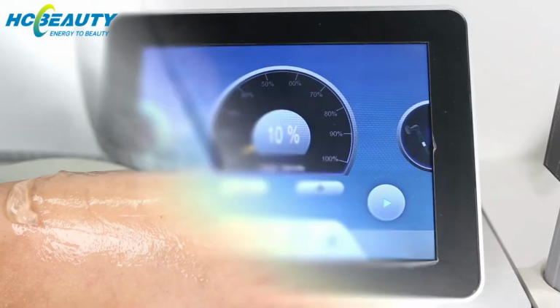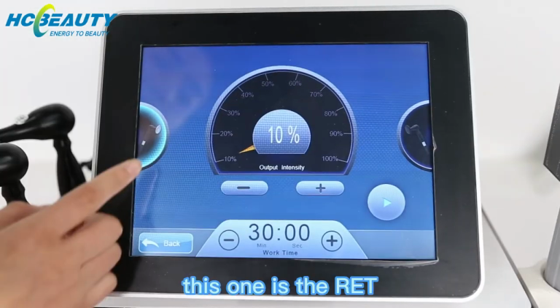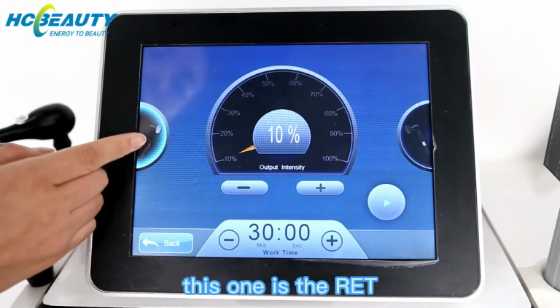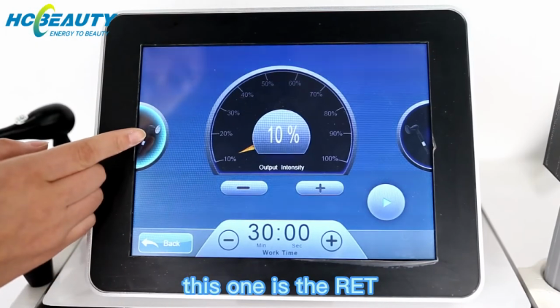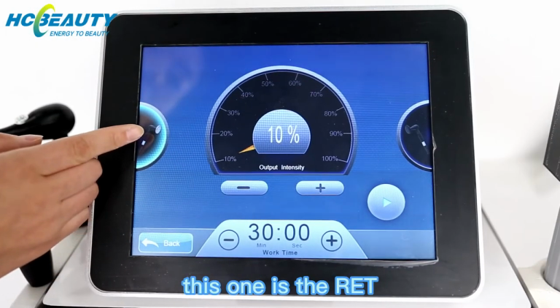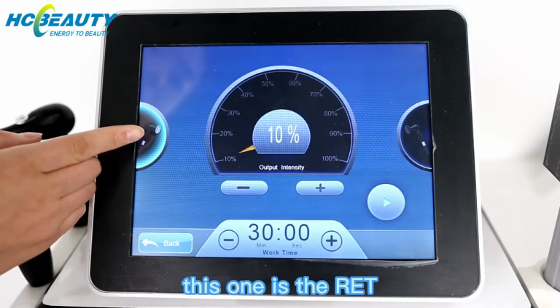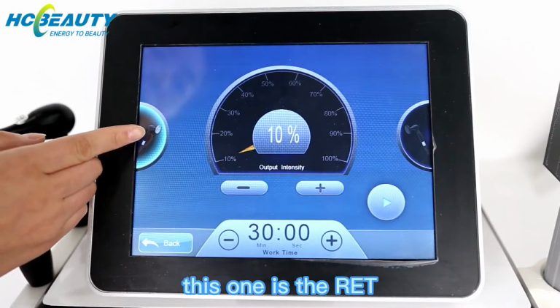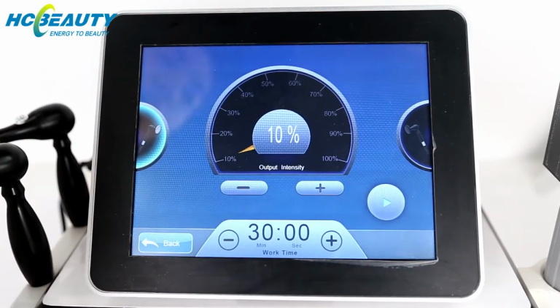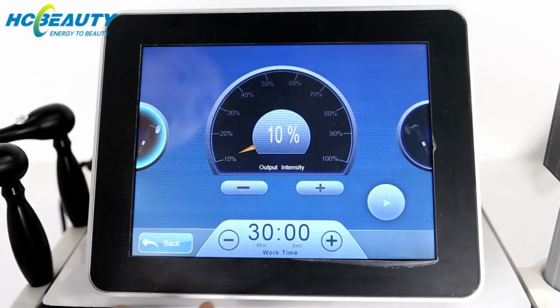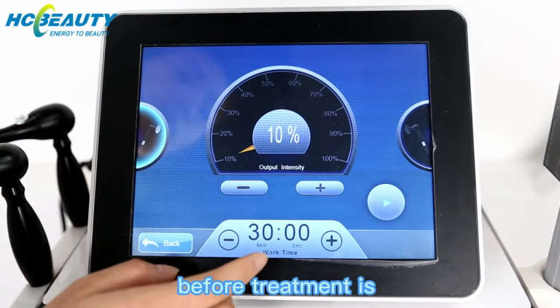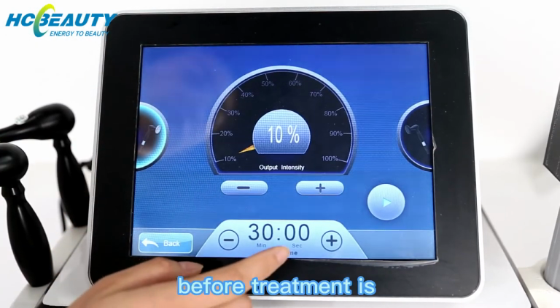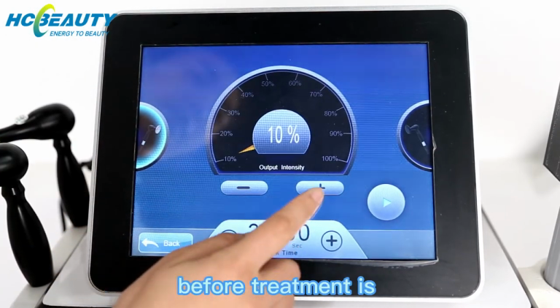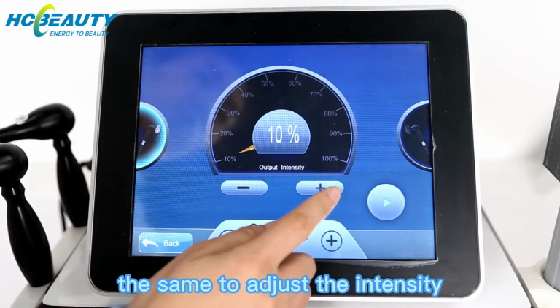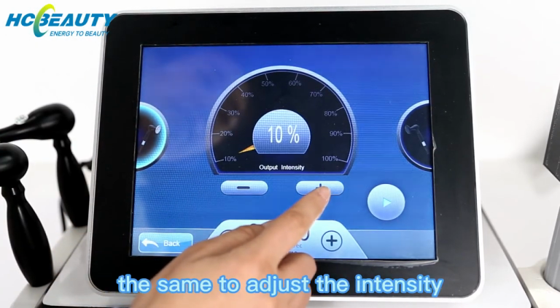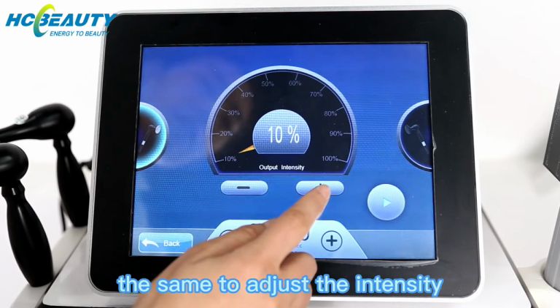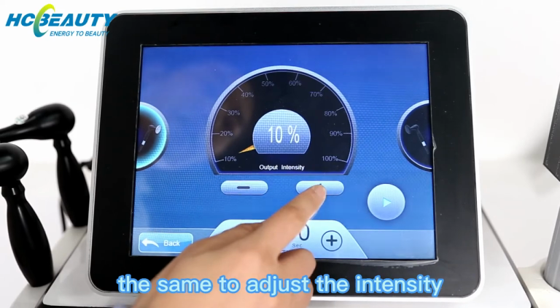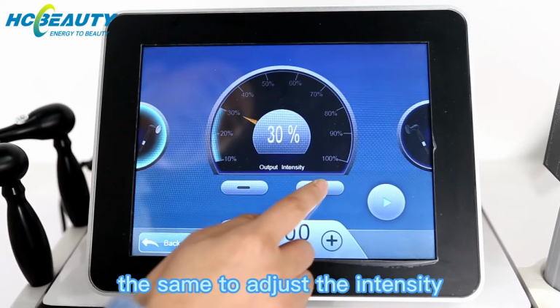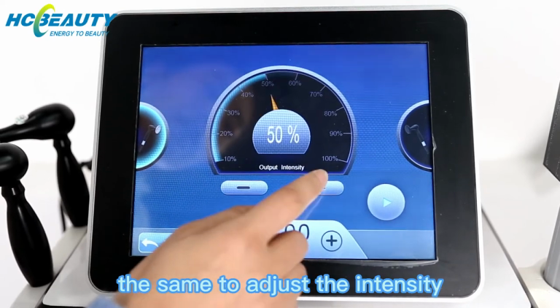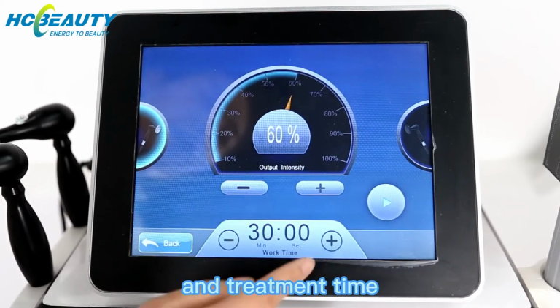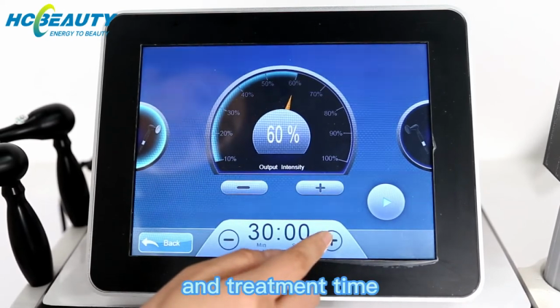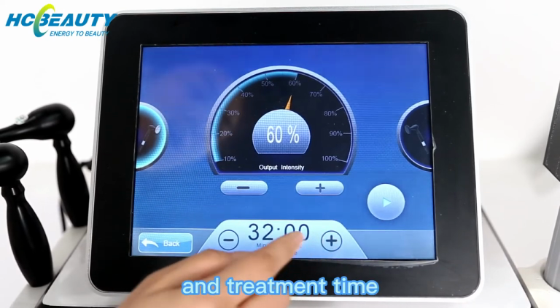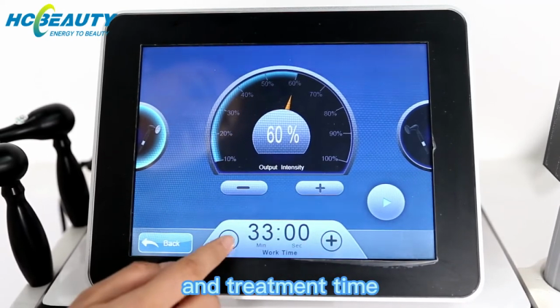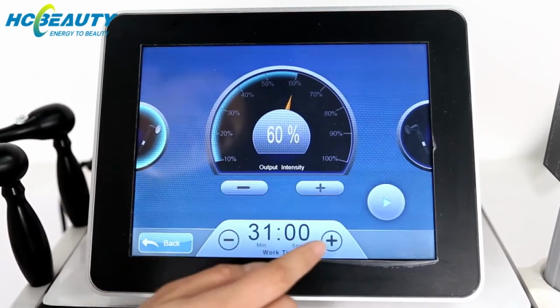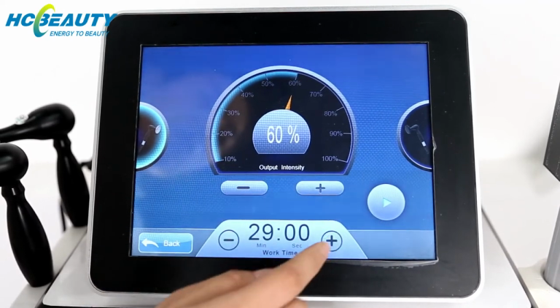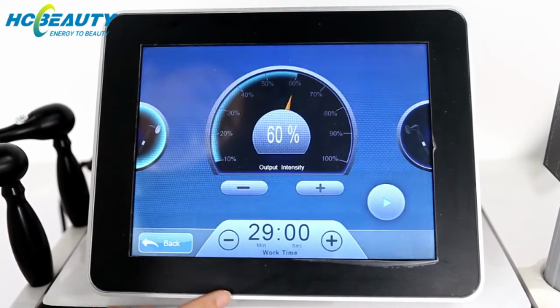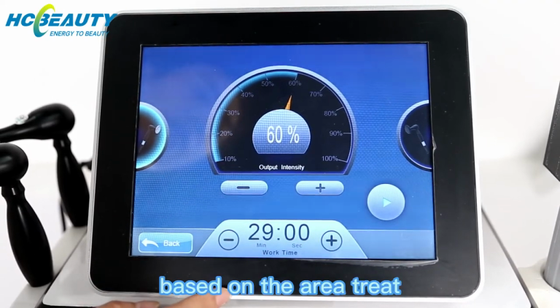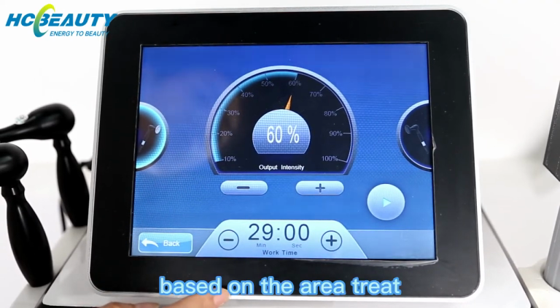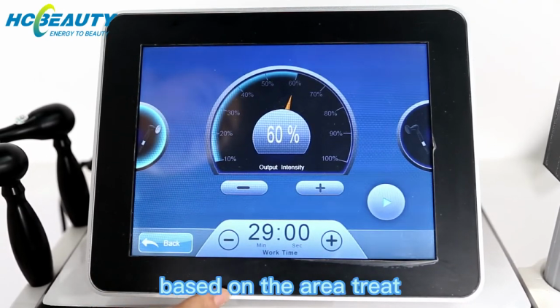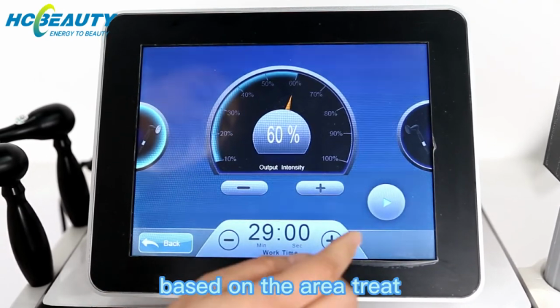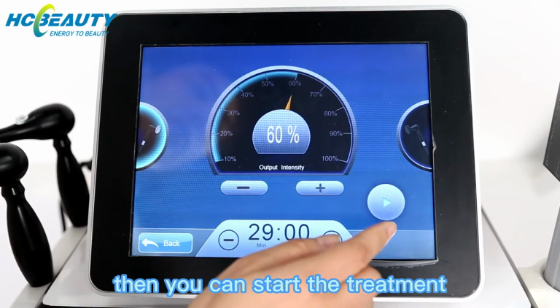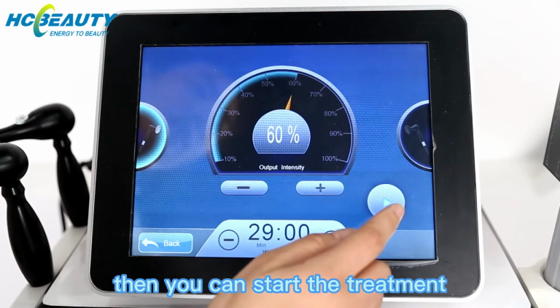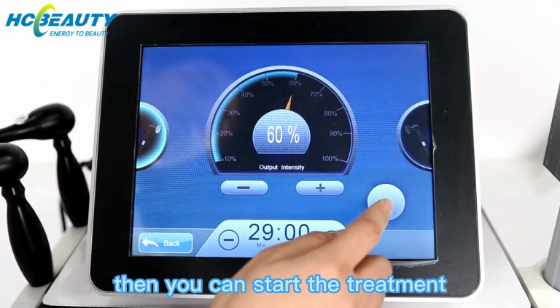This one is the RET. Before treatment, similarly adjust the intensity and the treatment time based on the area treated, then you can start the treatment.